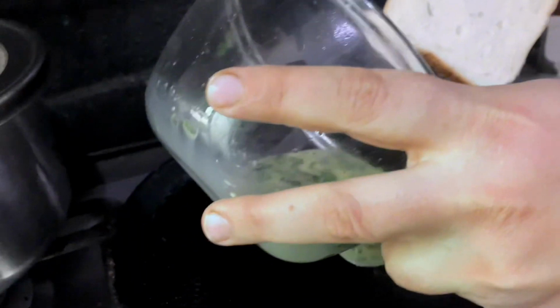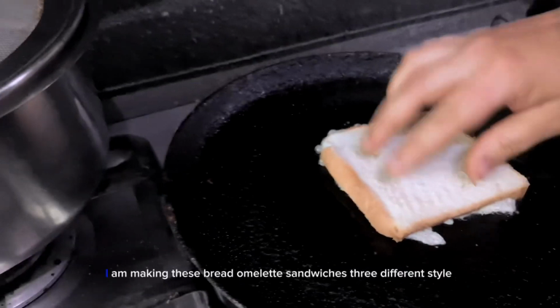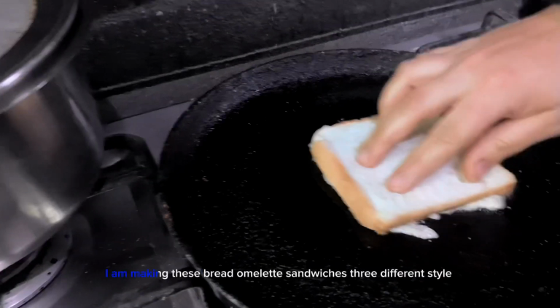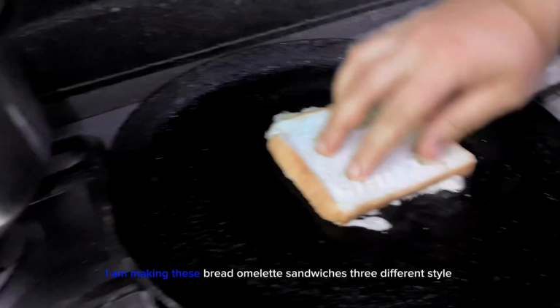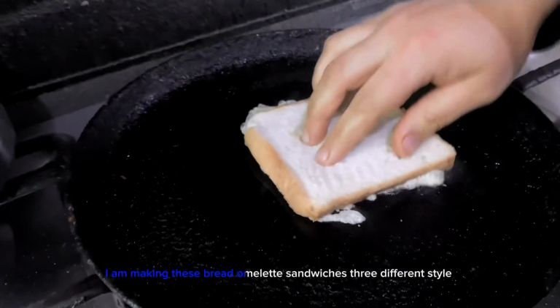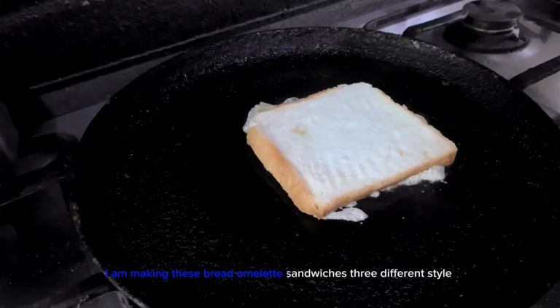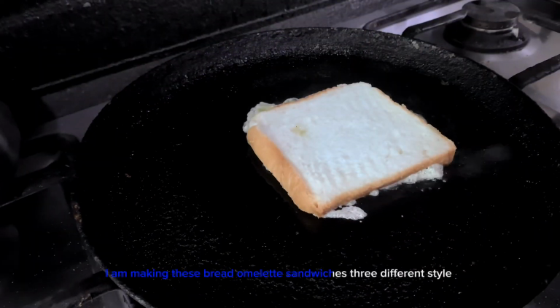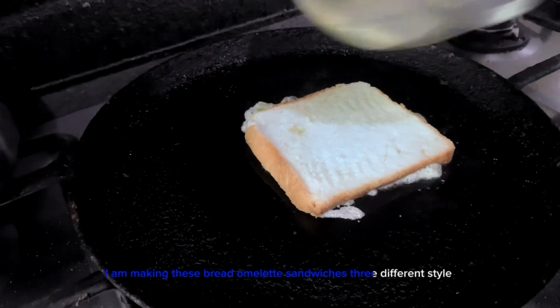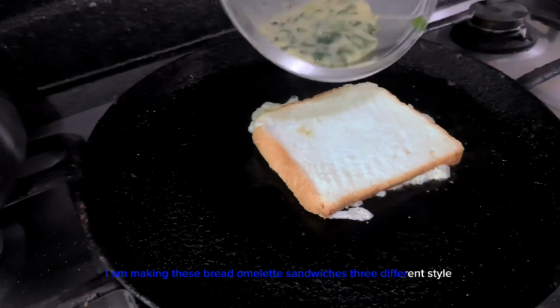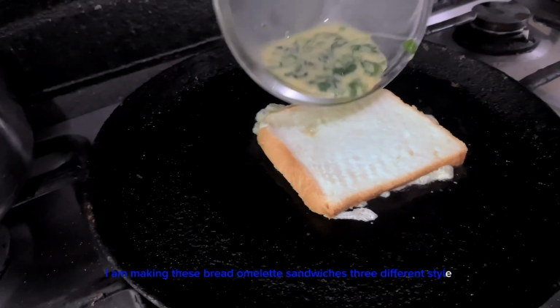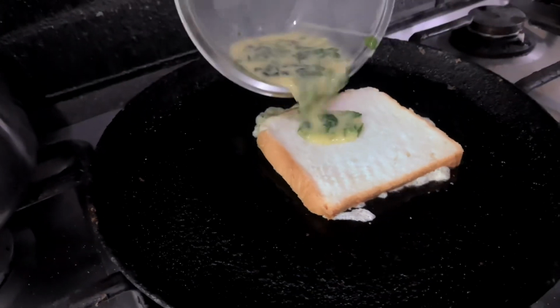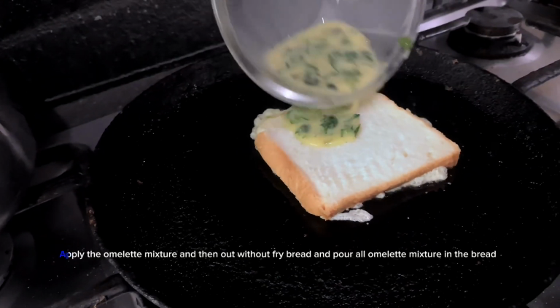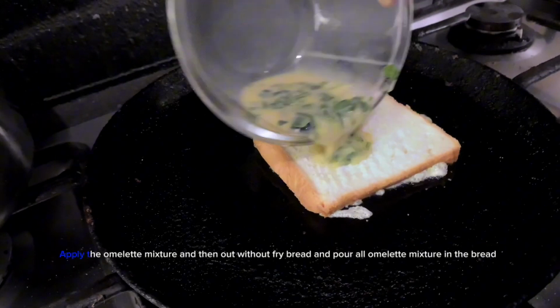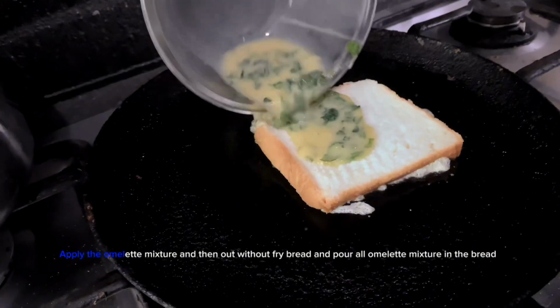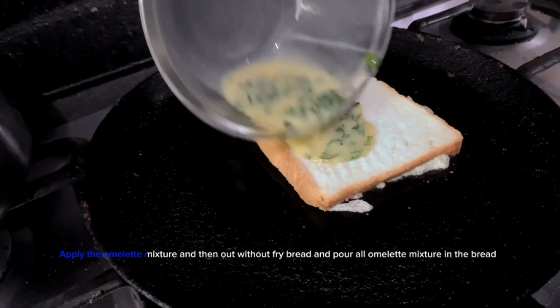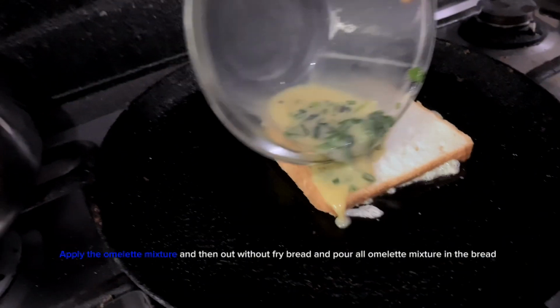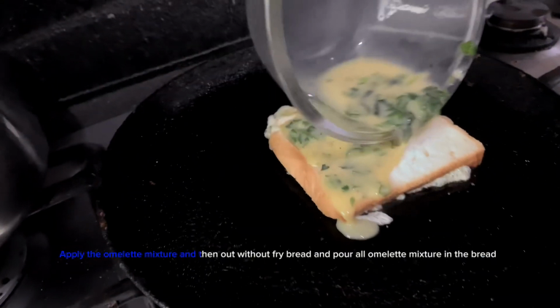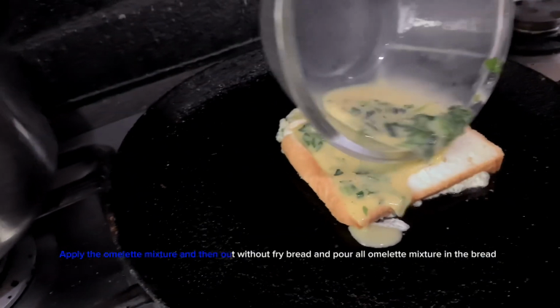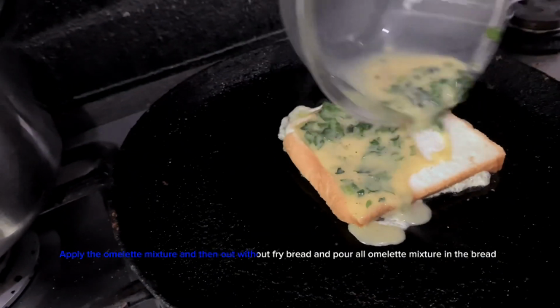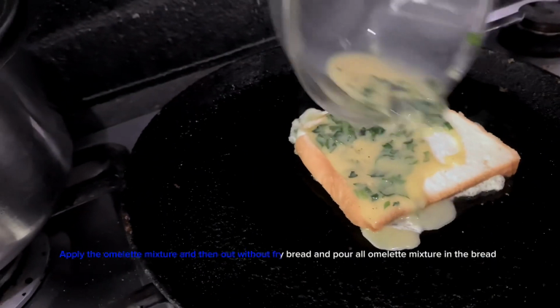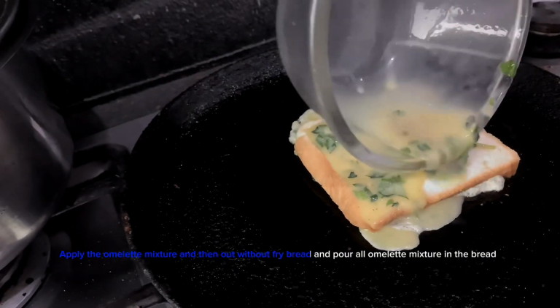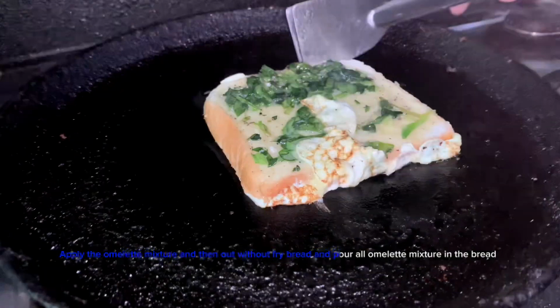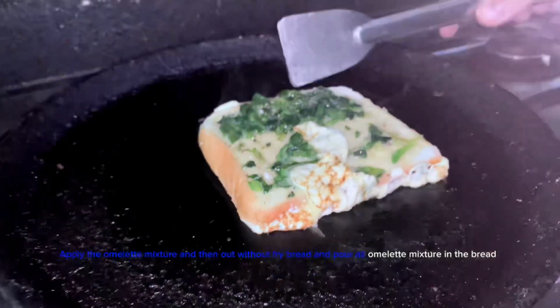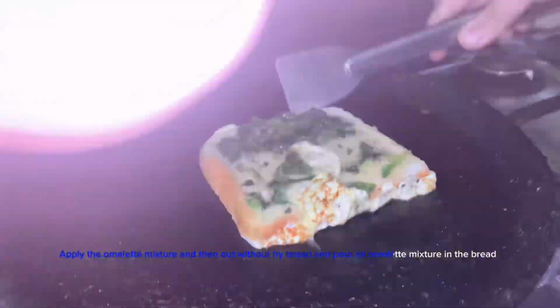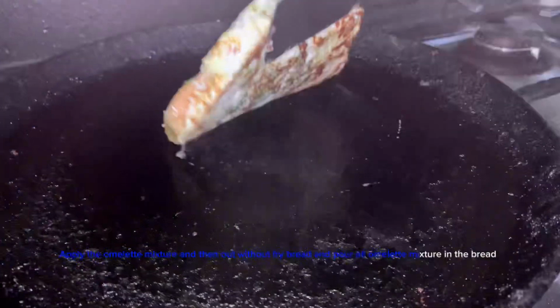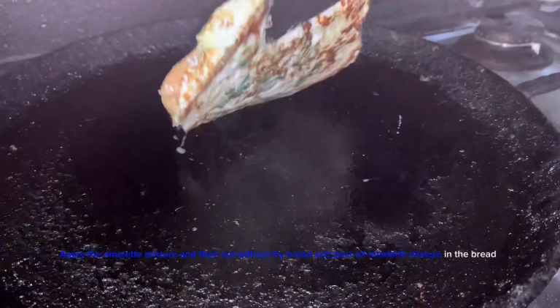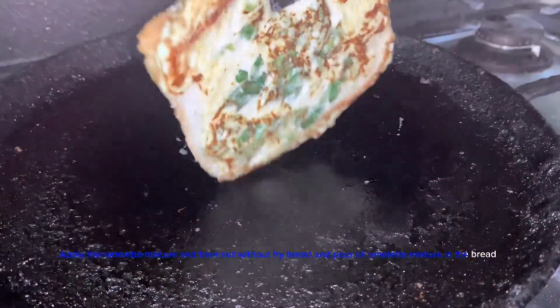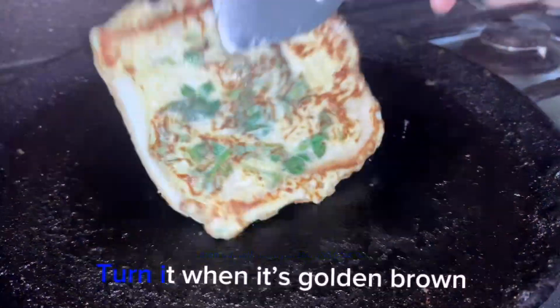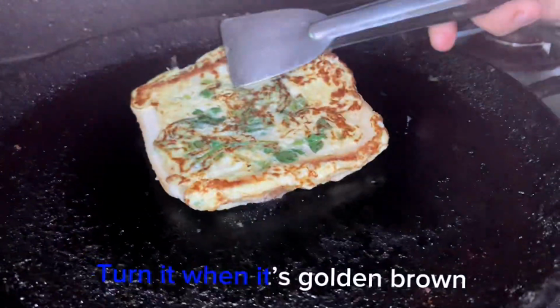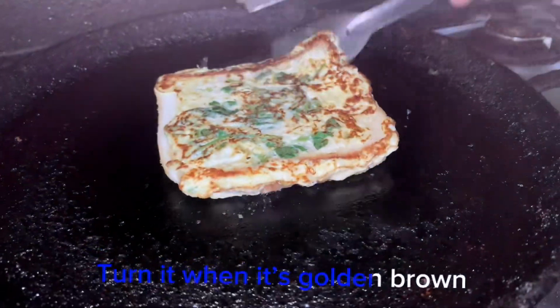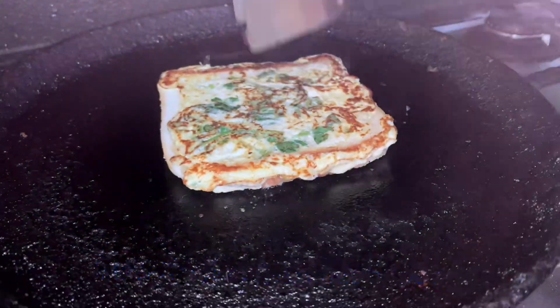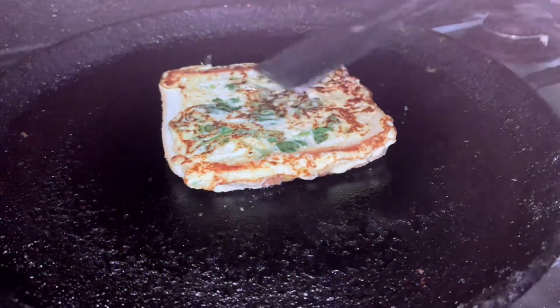I am making these bread omelet sandwiches in three different styles. Apply the omelet mixture and then place the bread without frying, pouring all the omelet mixture onto the bread. Turn it when it's golden brown.